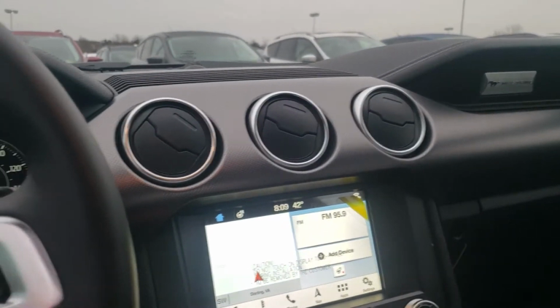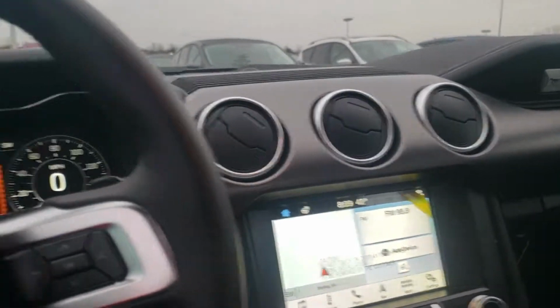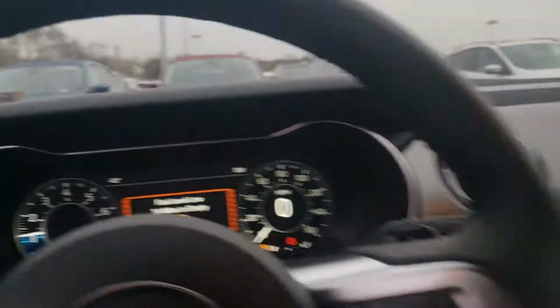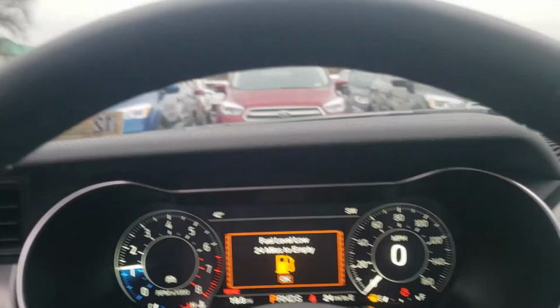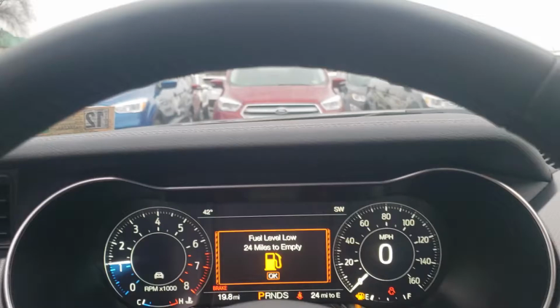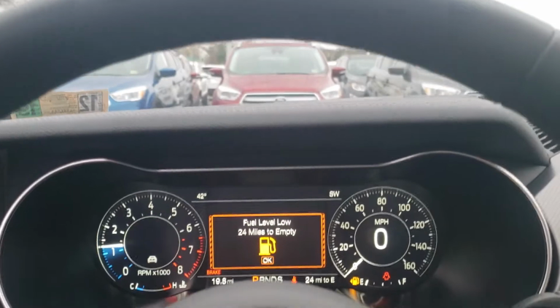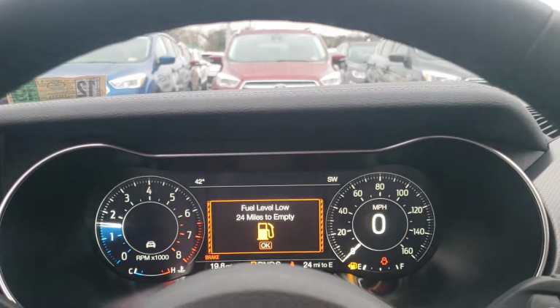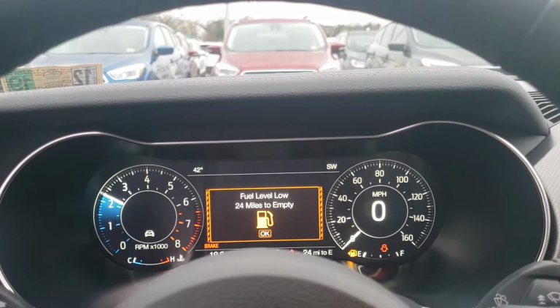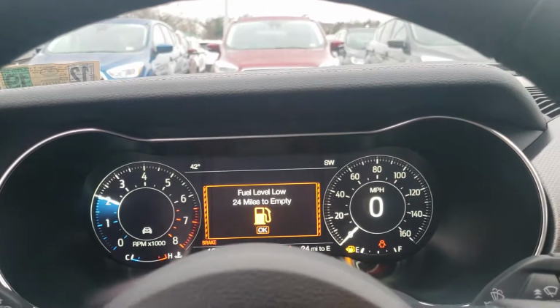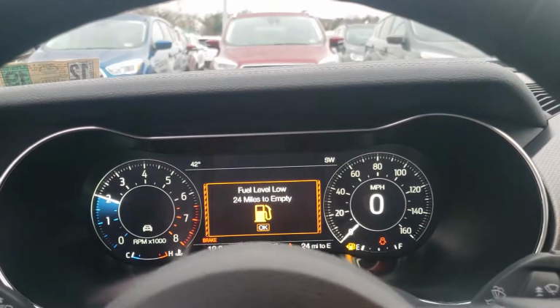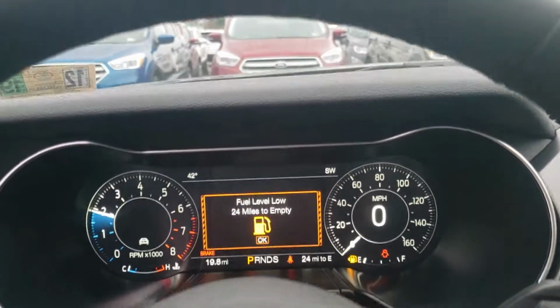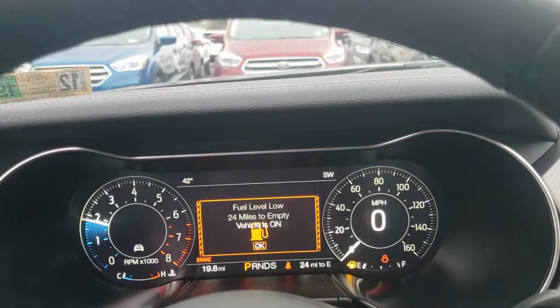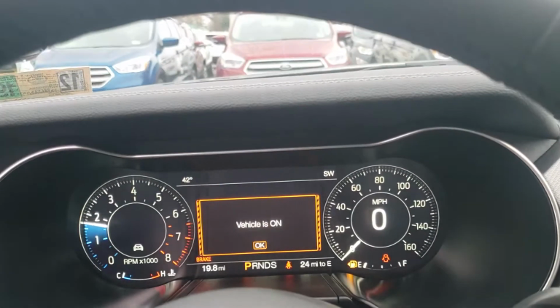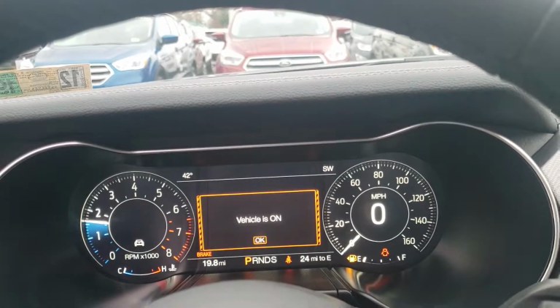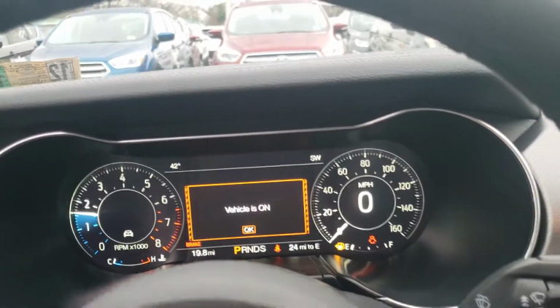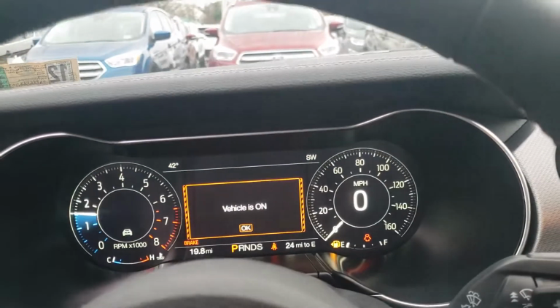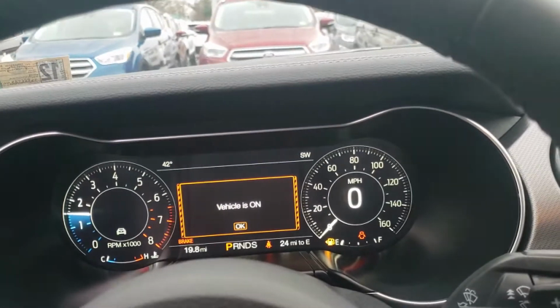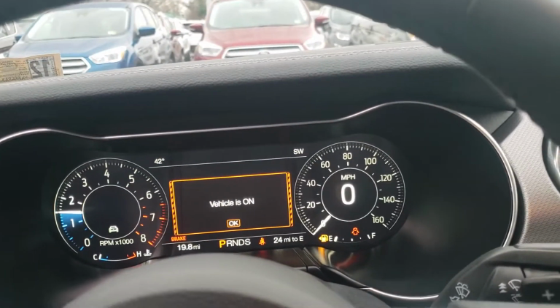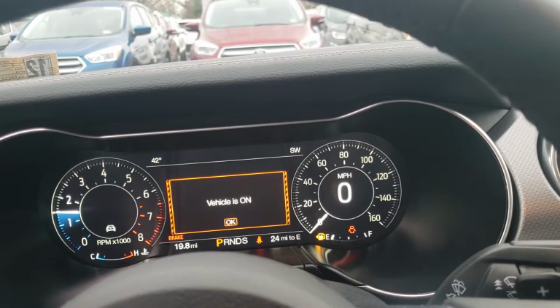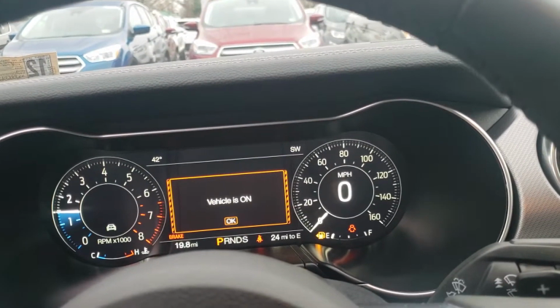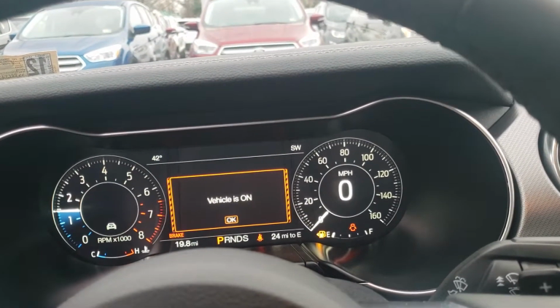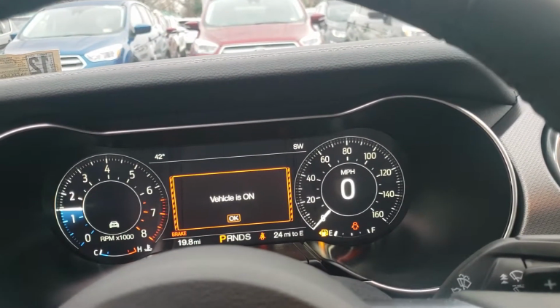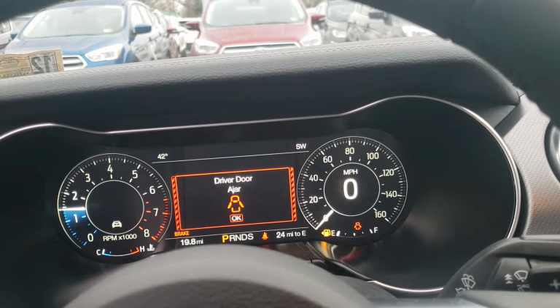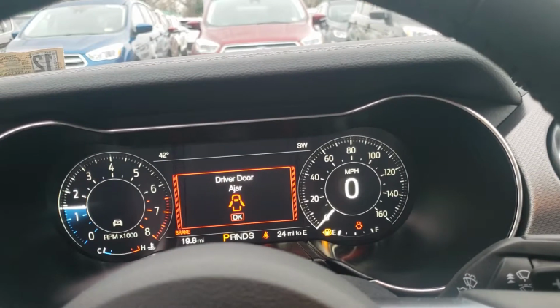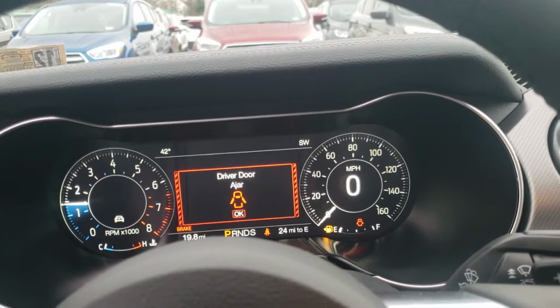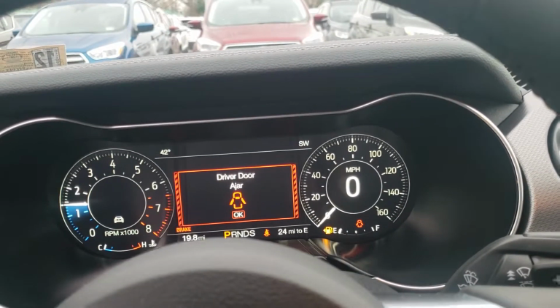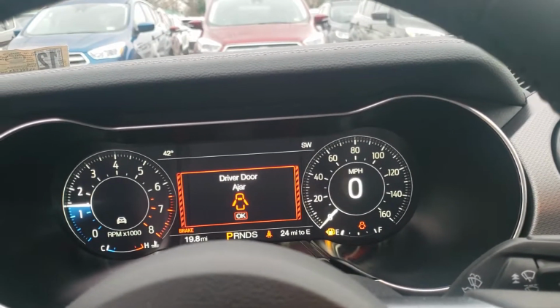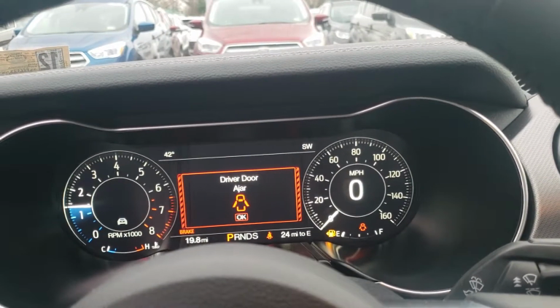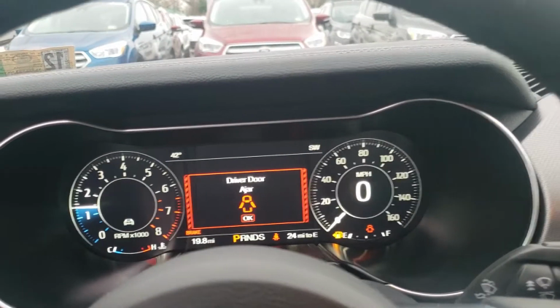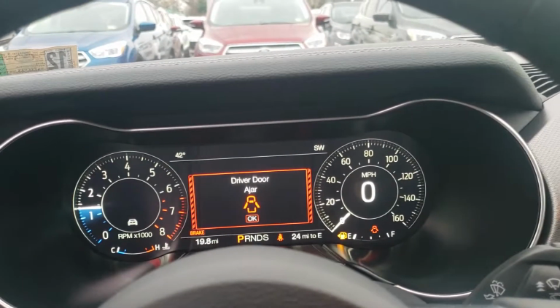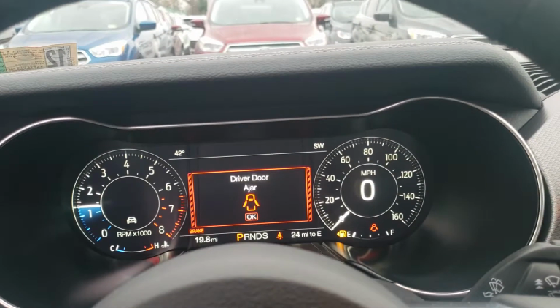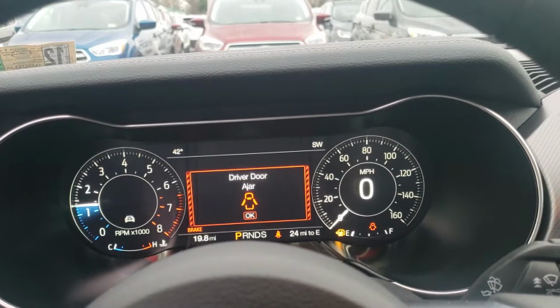You'd be able to check it out for yourself and kind of see some of the features of this vehicle. It's only got 19.8 miles on there — brand new, just arrived last month.